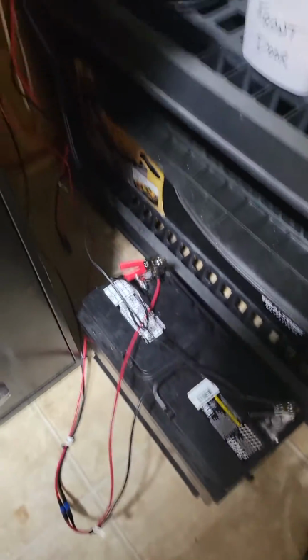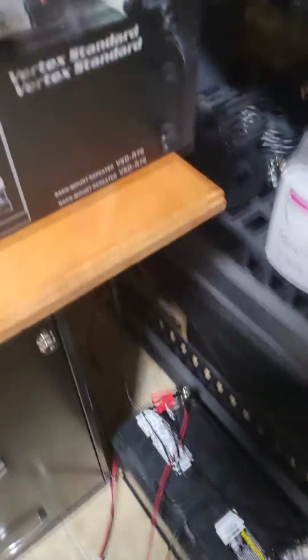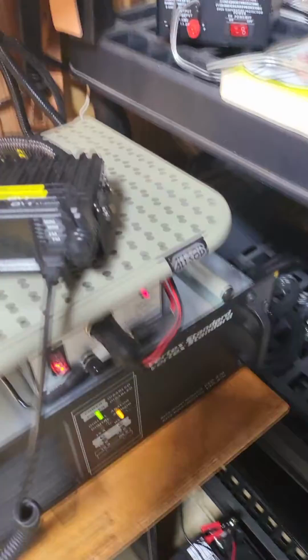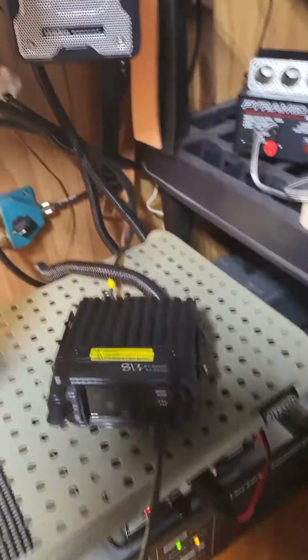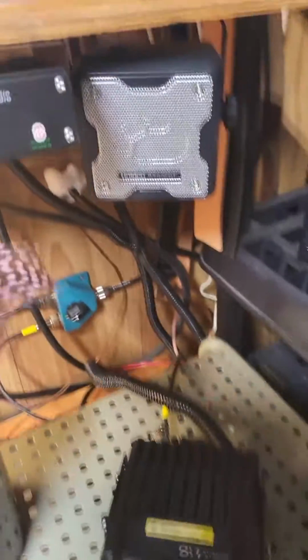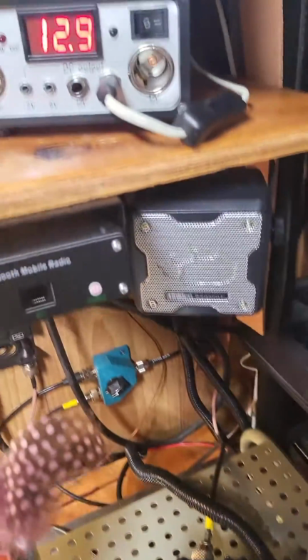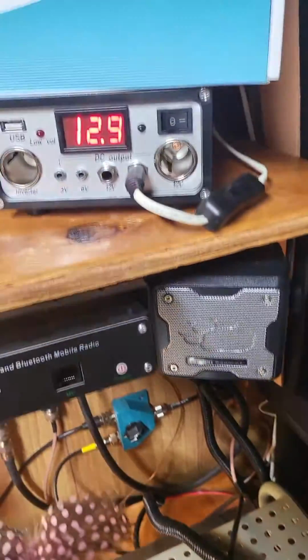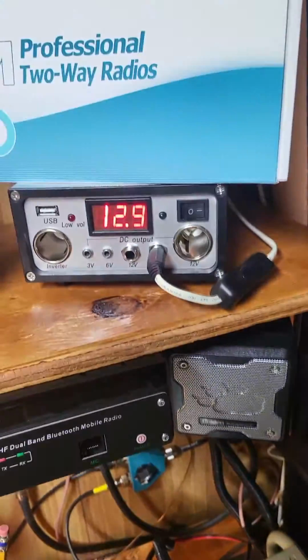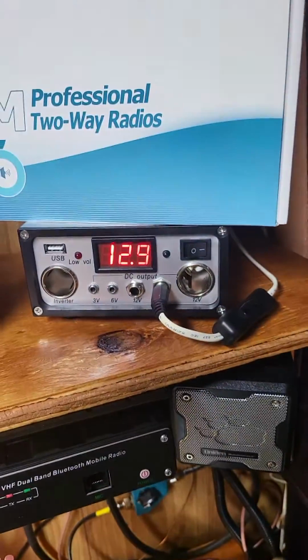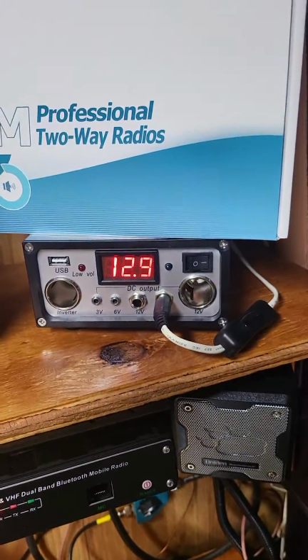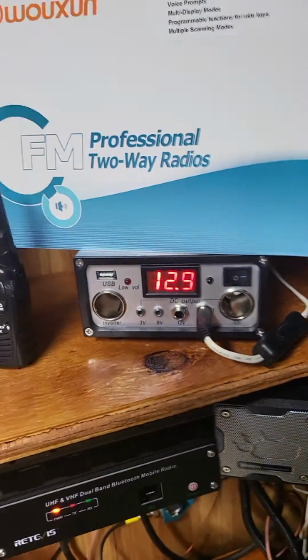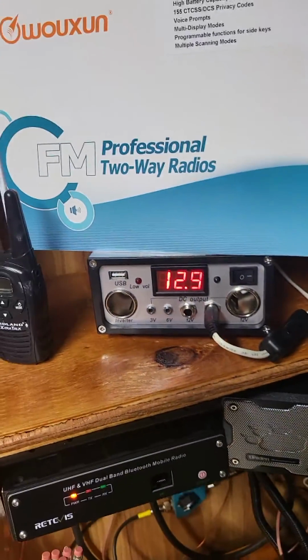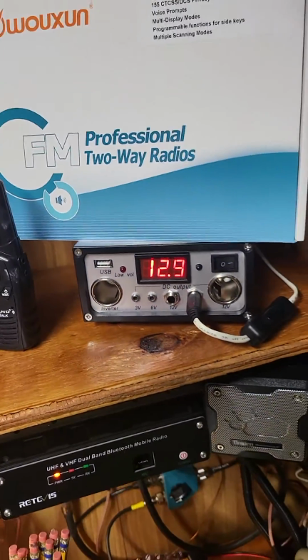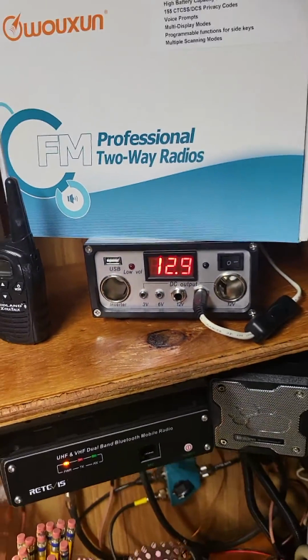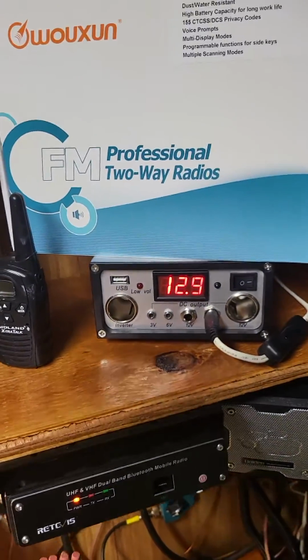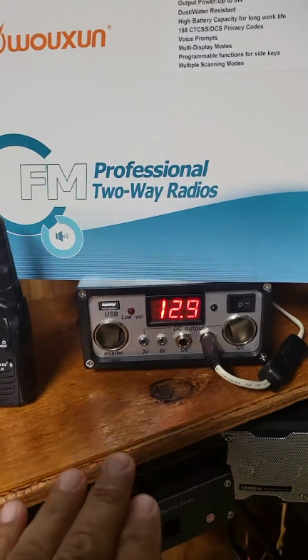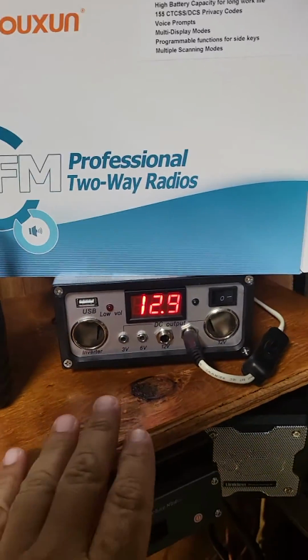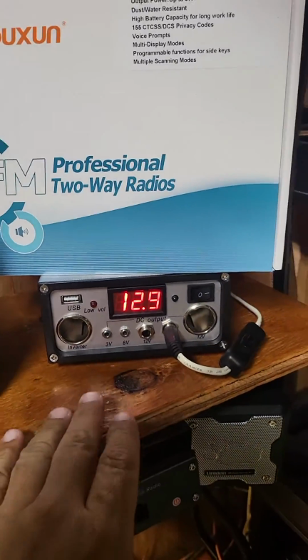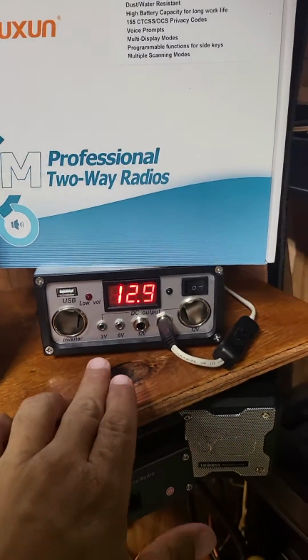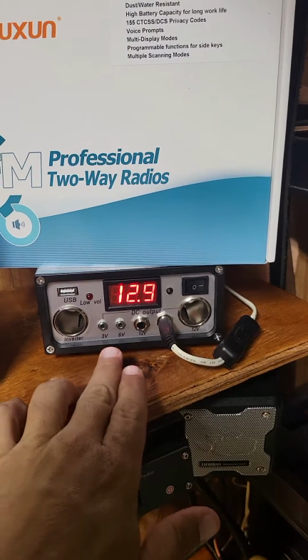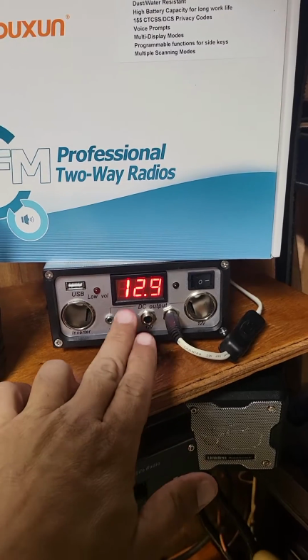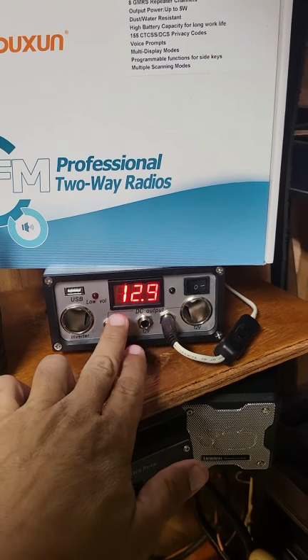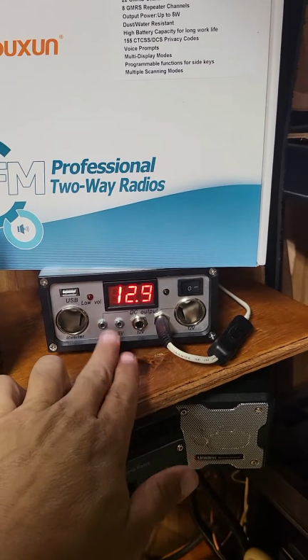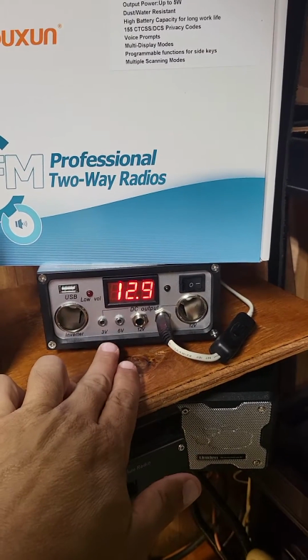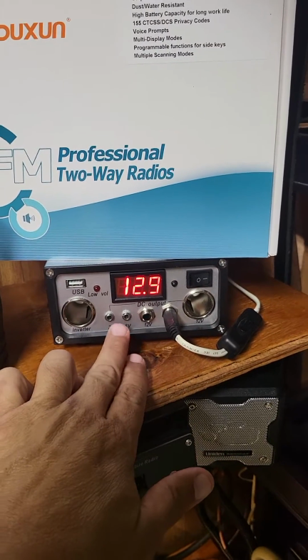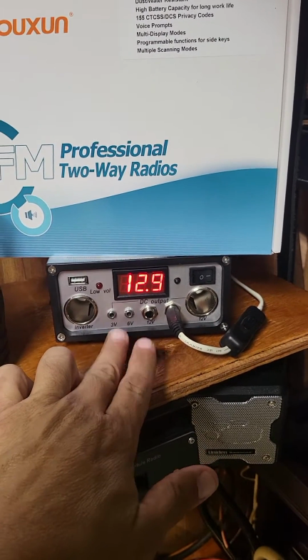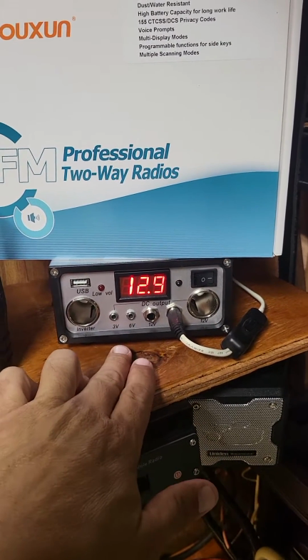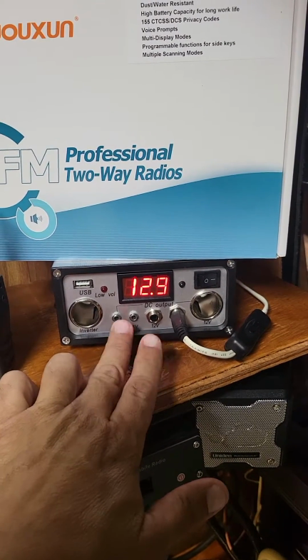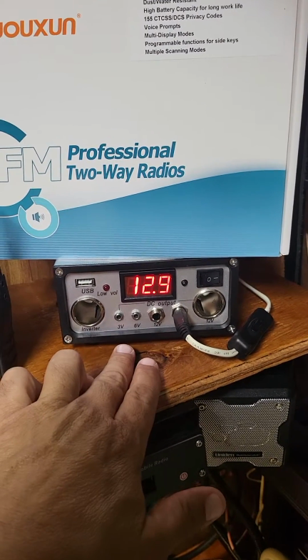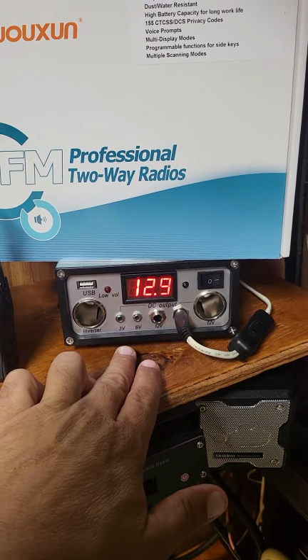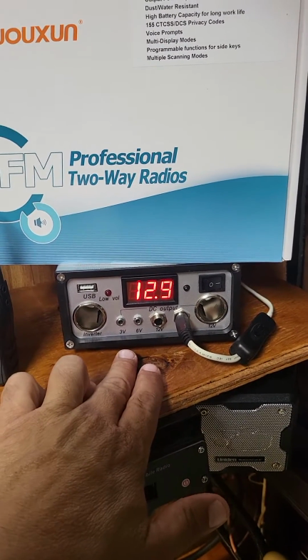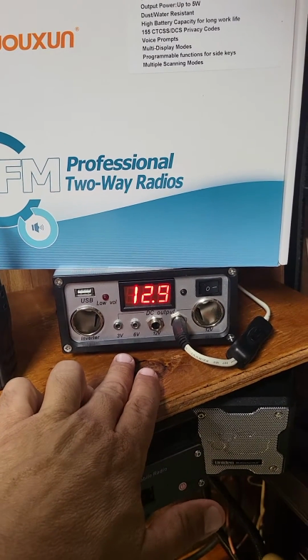It has been running strictly off of solar for about the last four days. I have just two 25 watt panels. I'm doing this on the cheap, just a test. This is an old solar controller that I had from Harbor Freight.